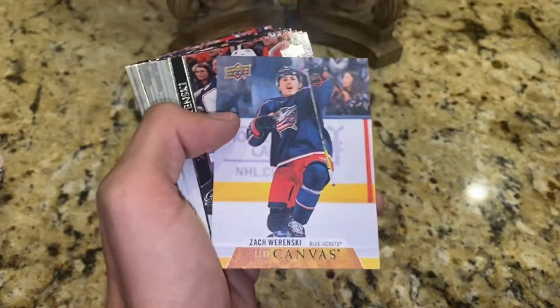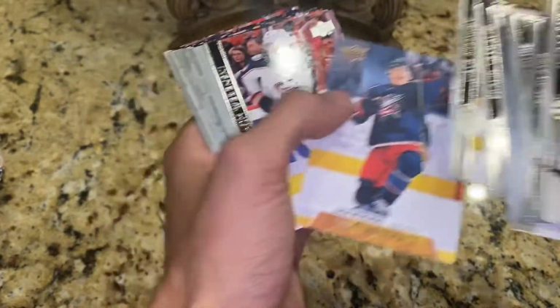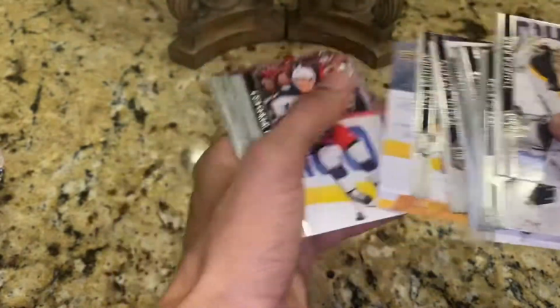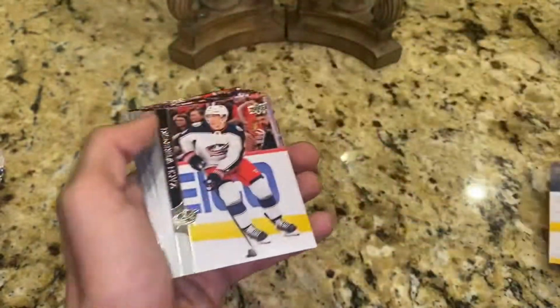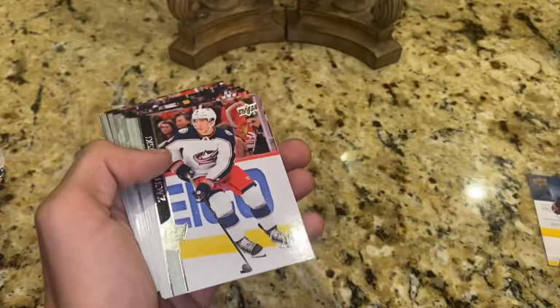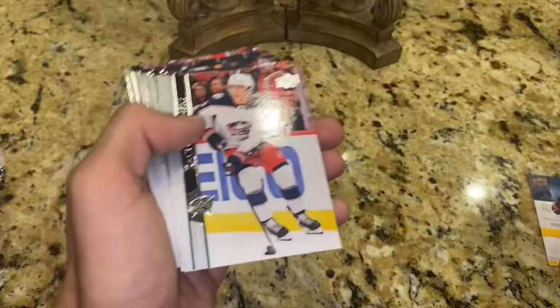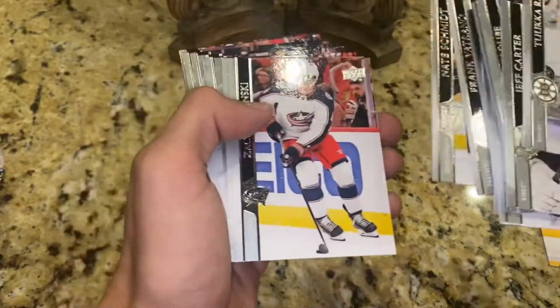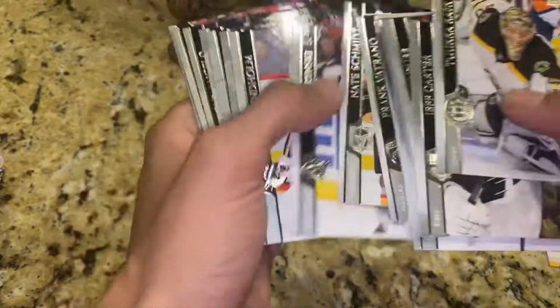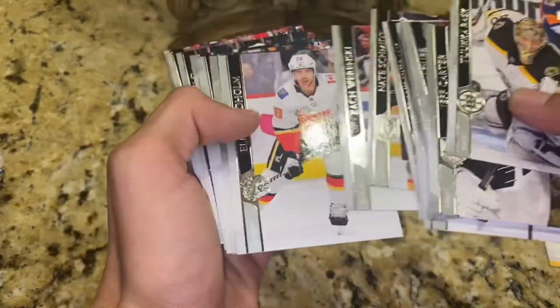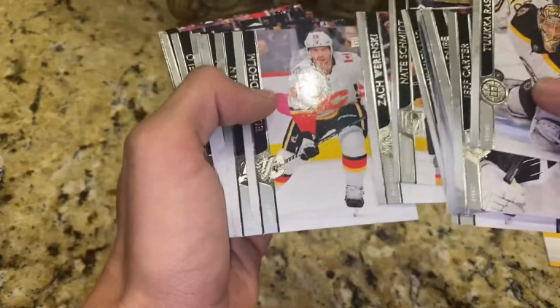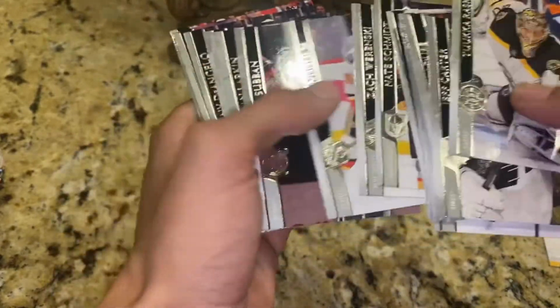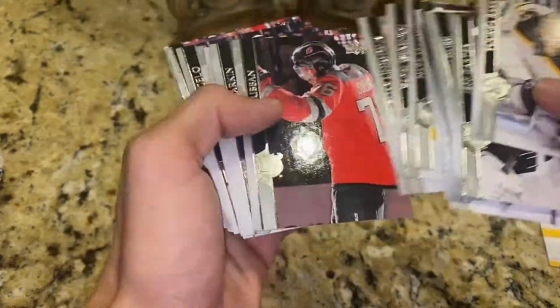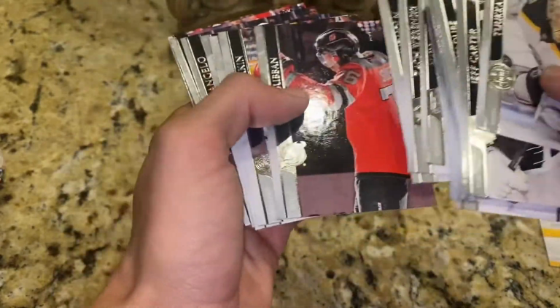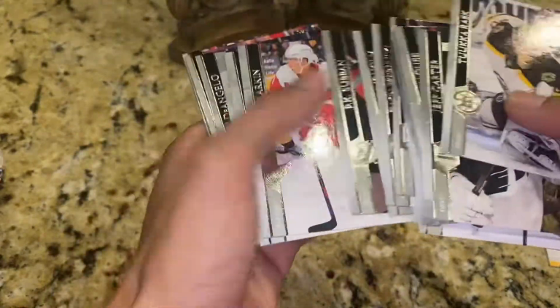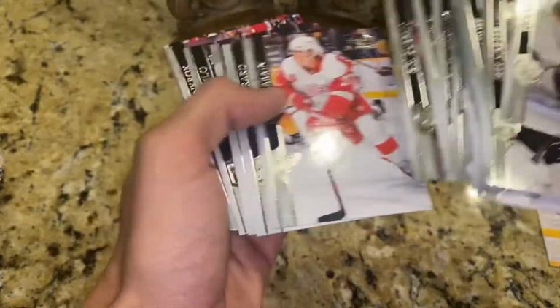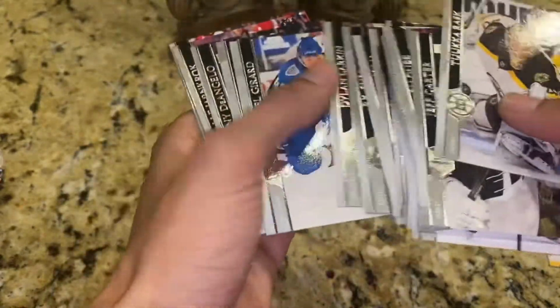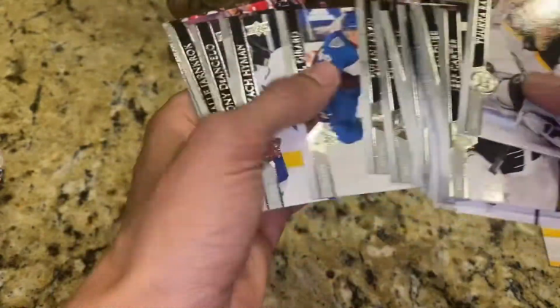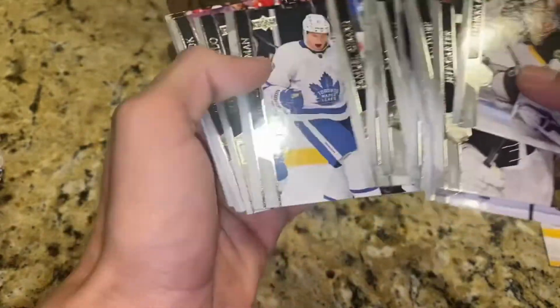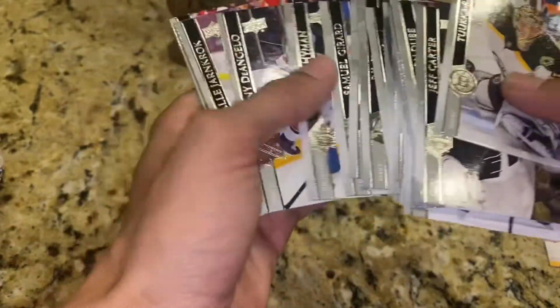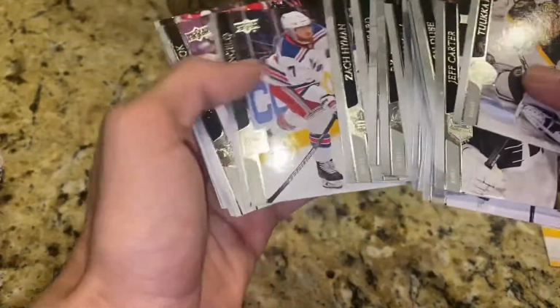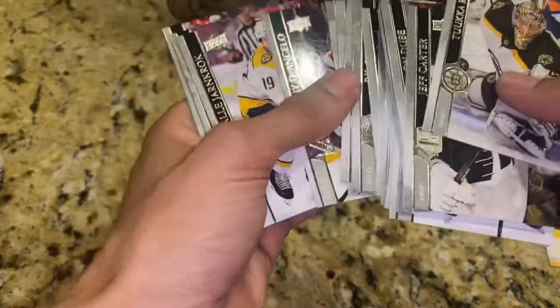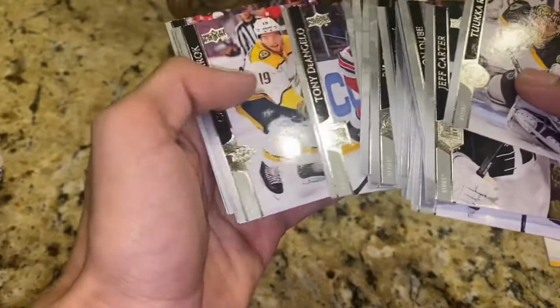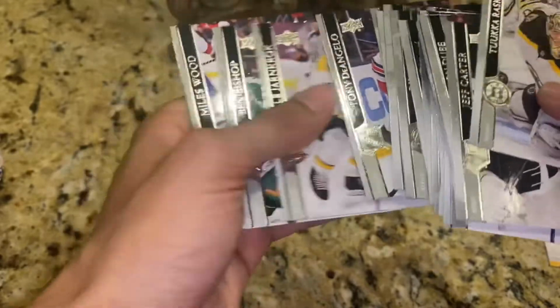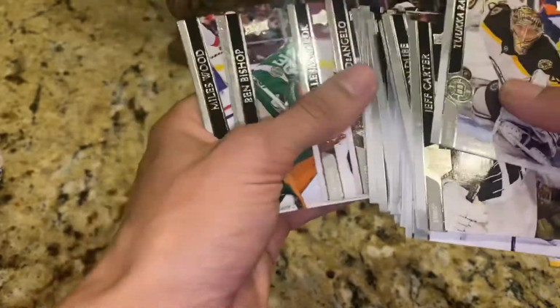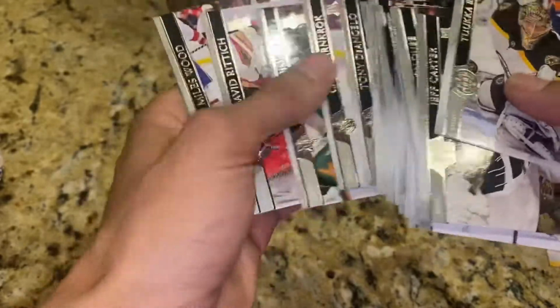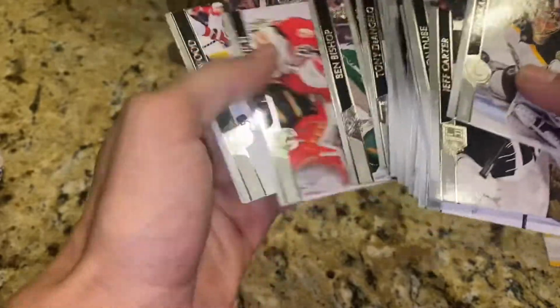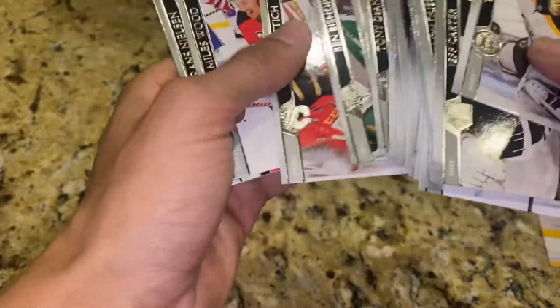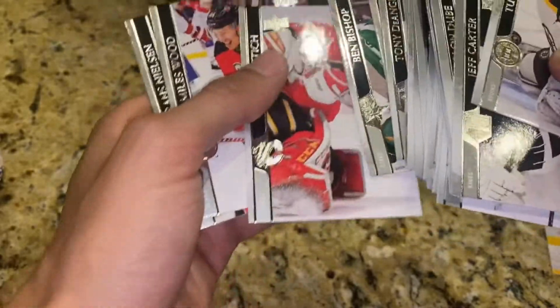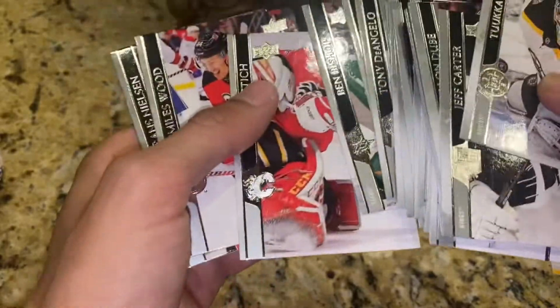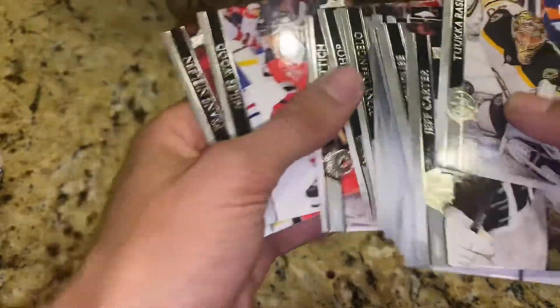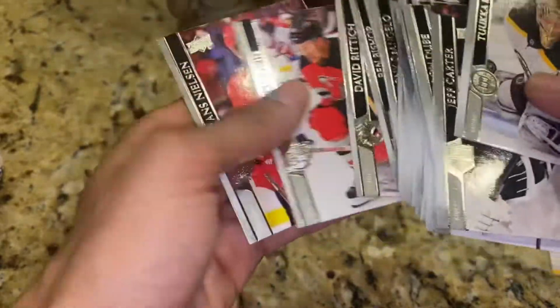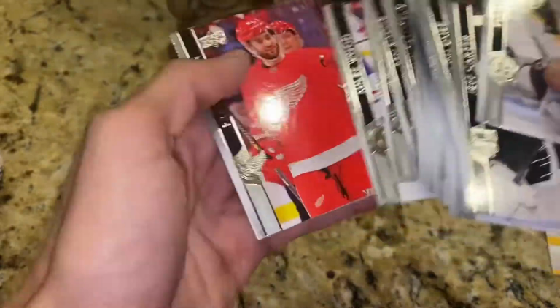I pretty much have the website finished right now, just kind of waiting on posting all the cards on there and just getting it fully set up, since I need to show off the rest of the collection first.